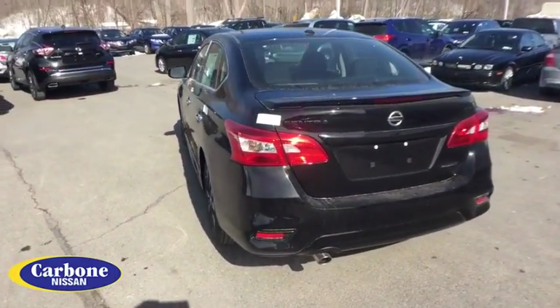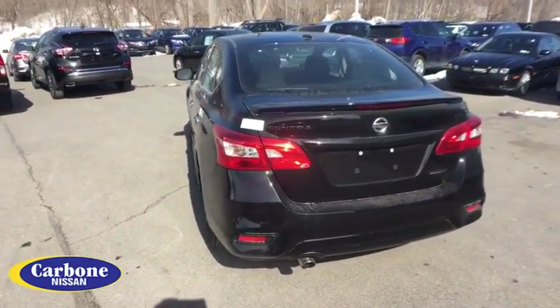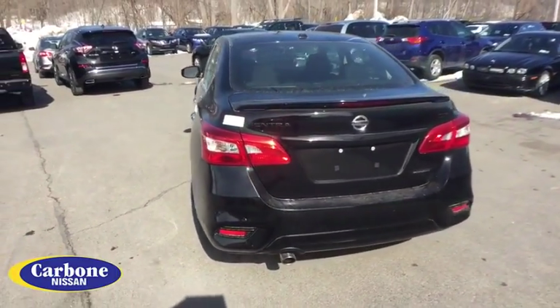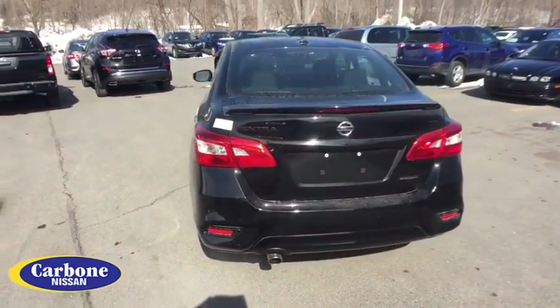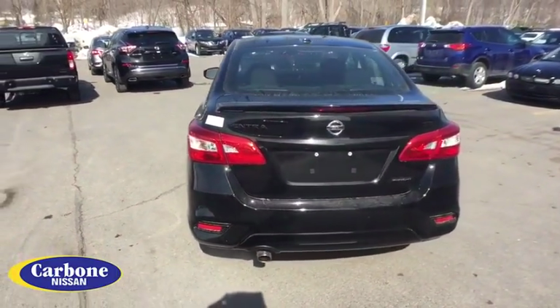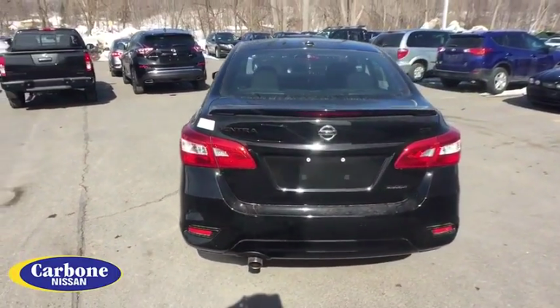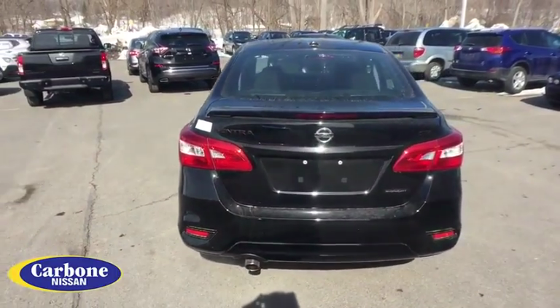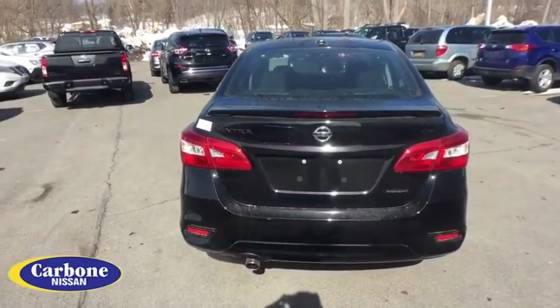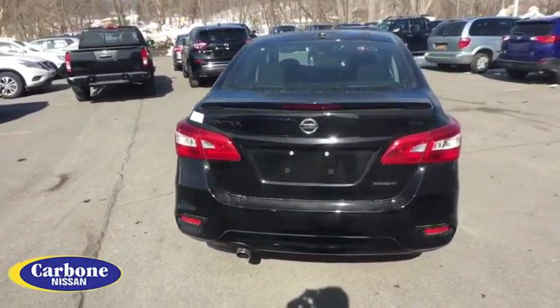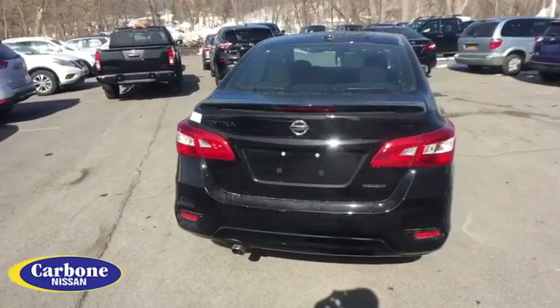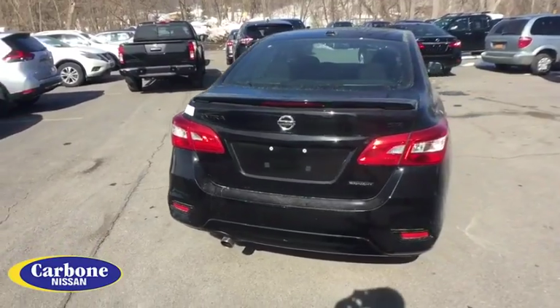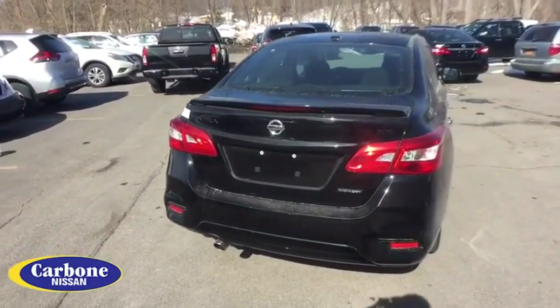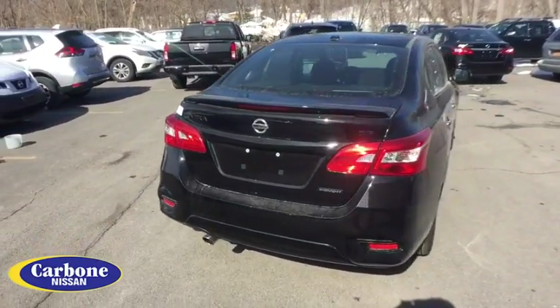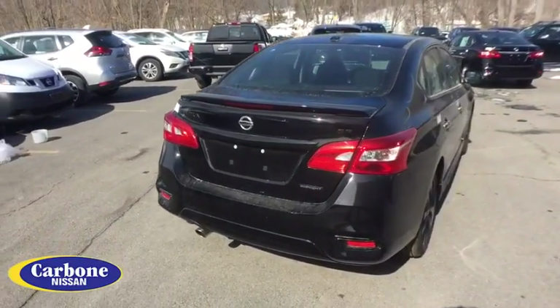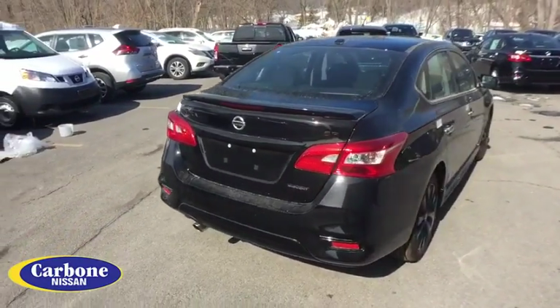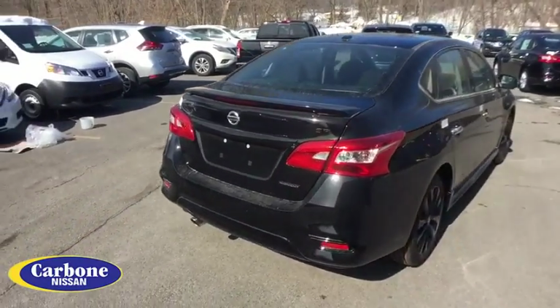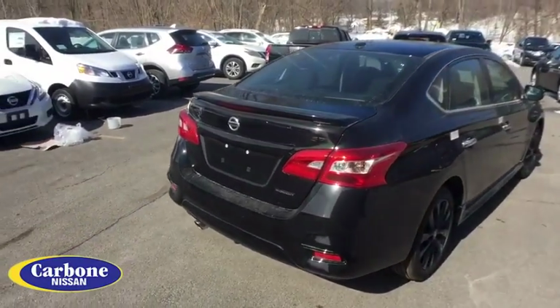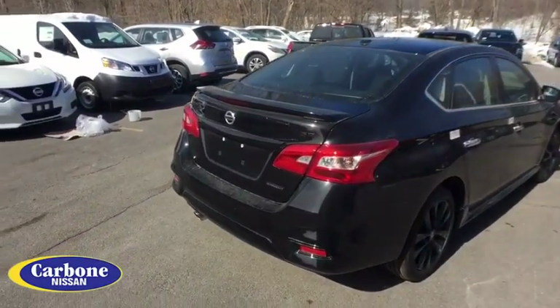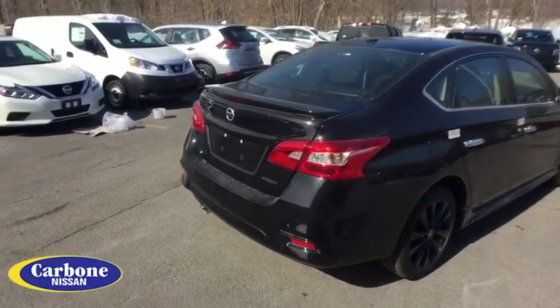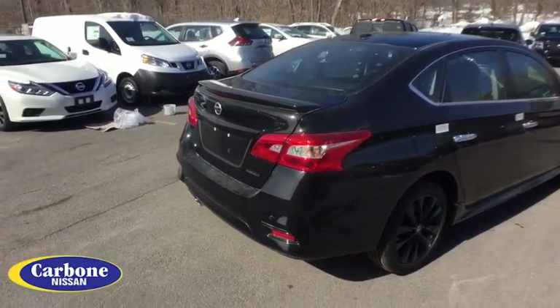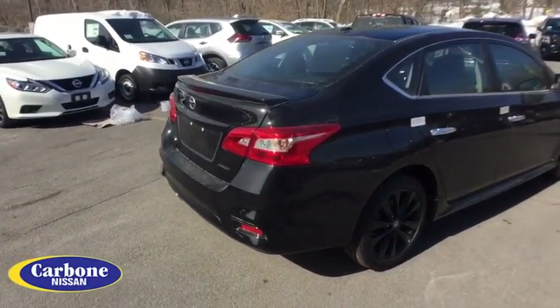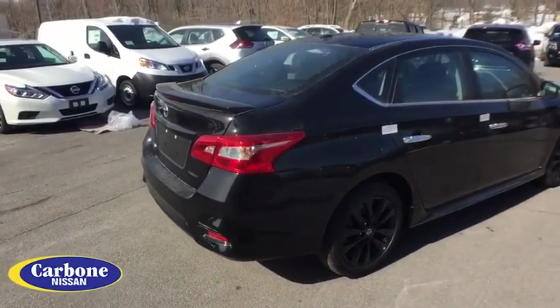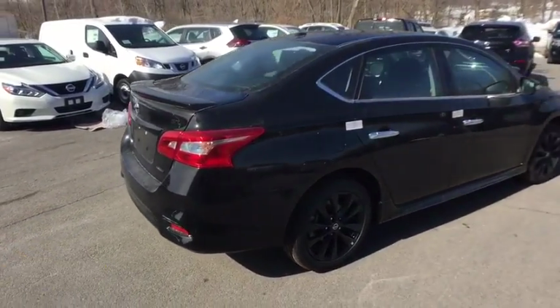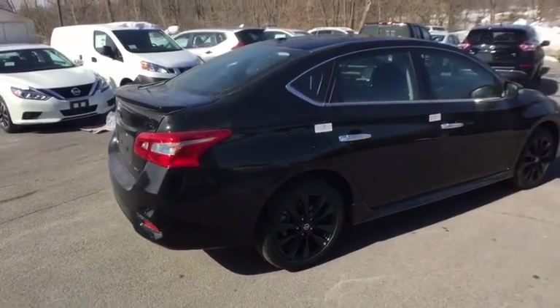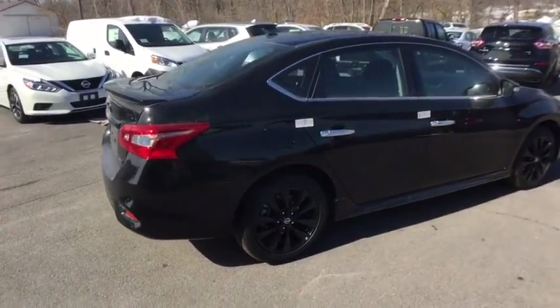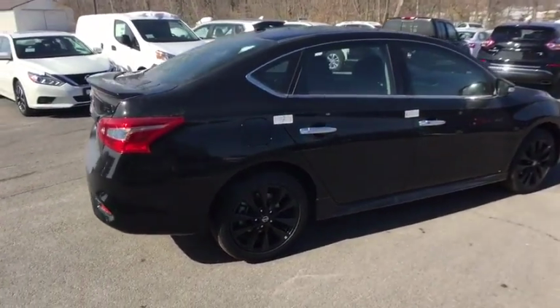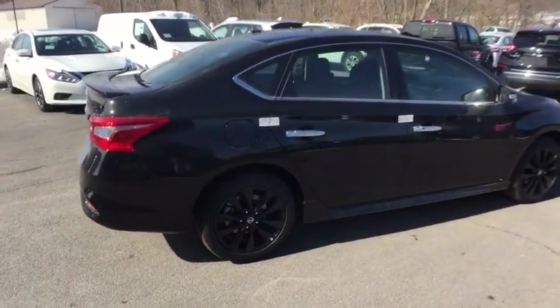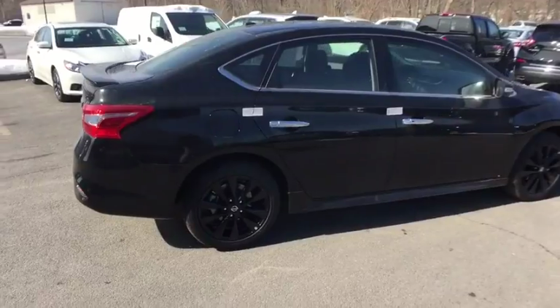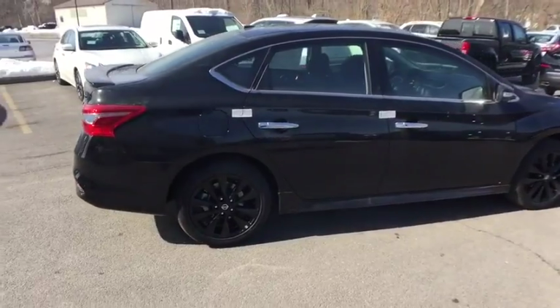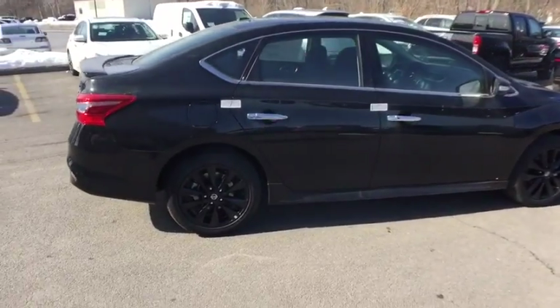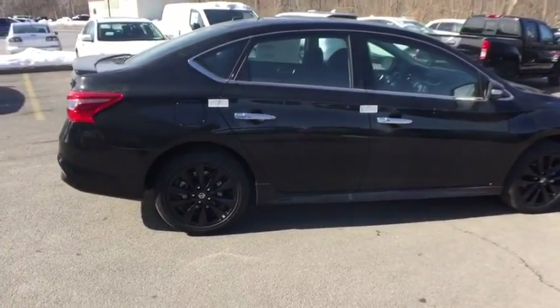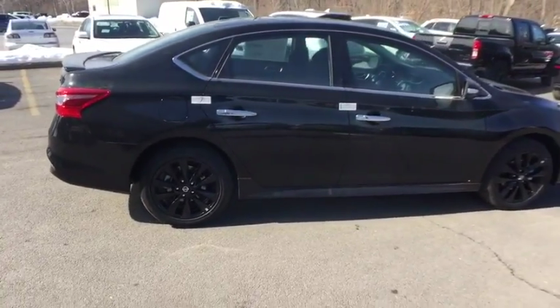Keyless start, aluminum wheels, four-wheel disc brakes, front-wheel drive, climate control, AM-FM stereo radio, rear defrost, power door locks.